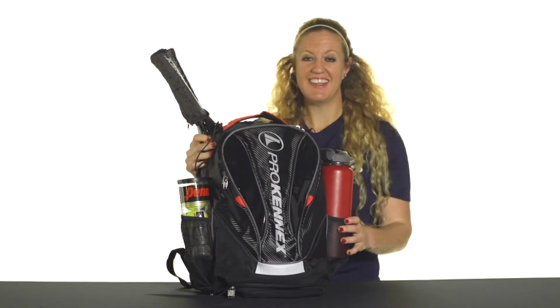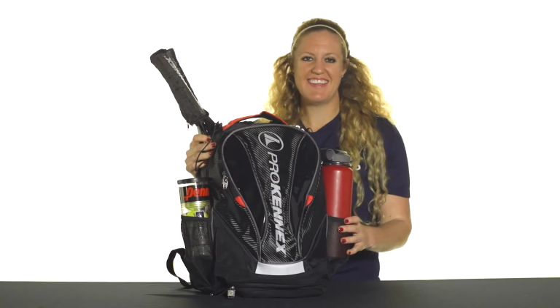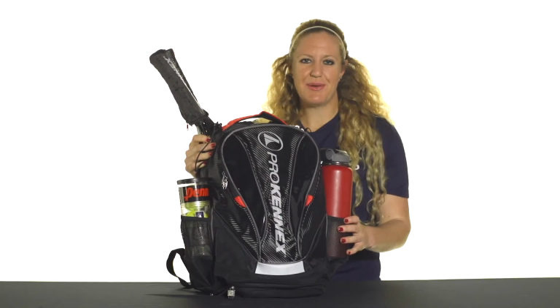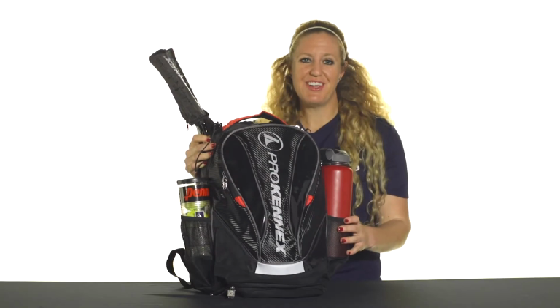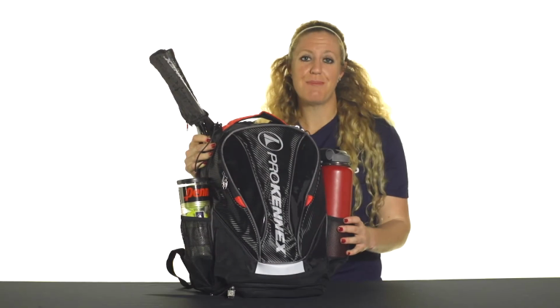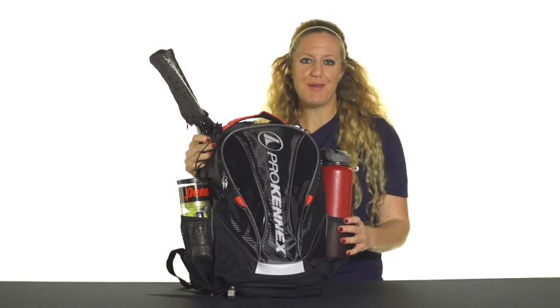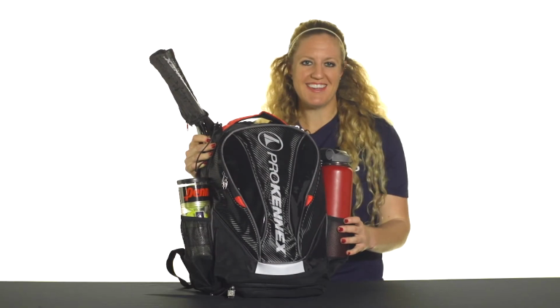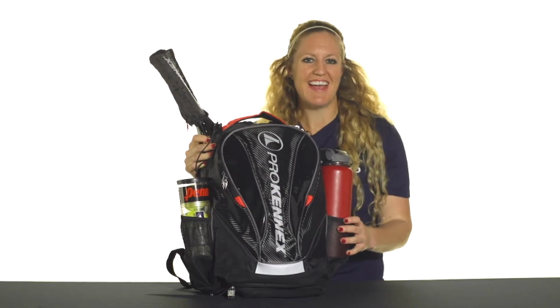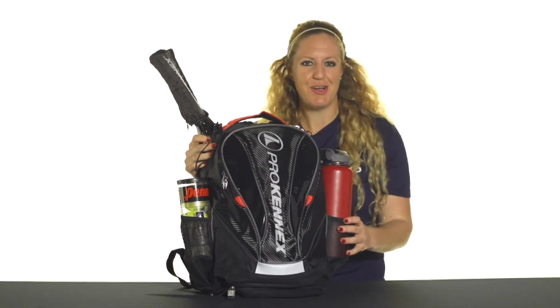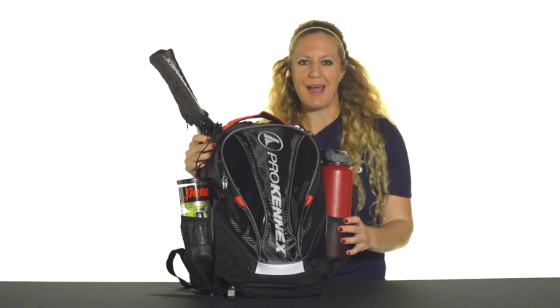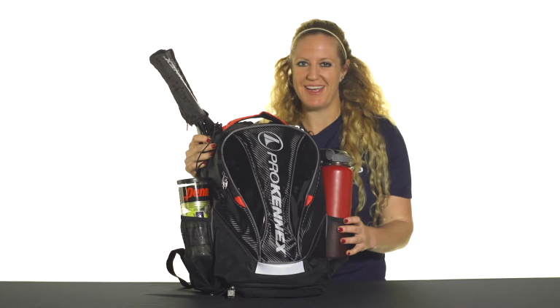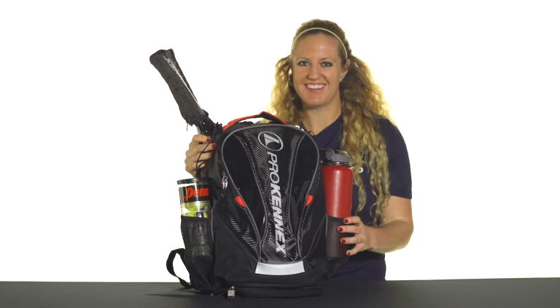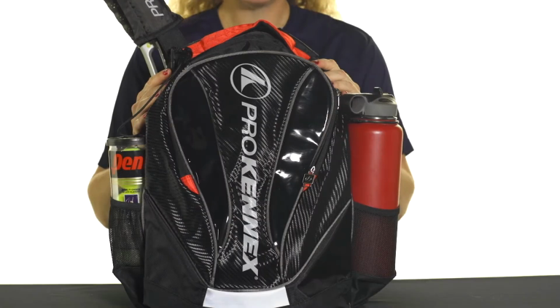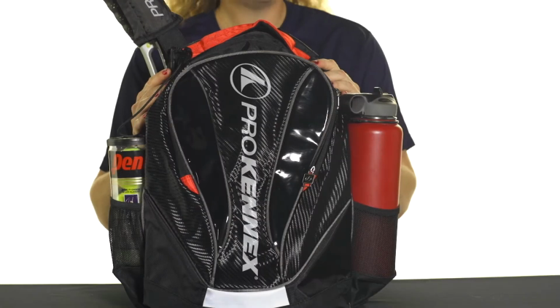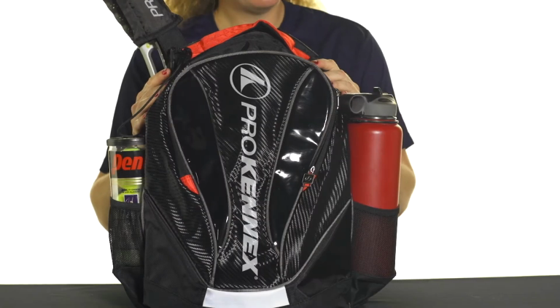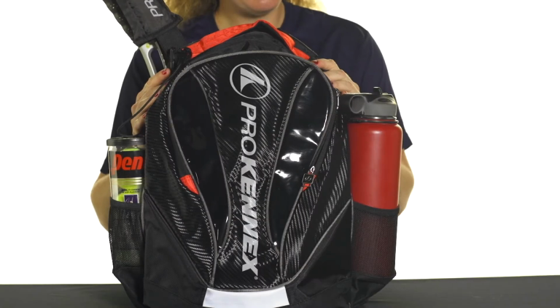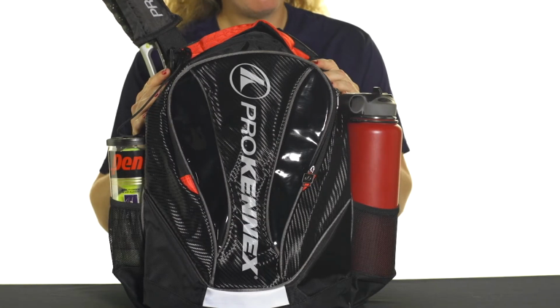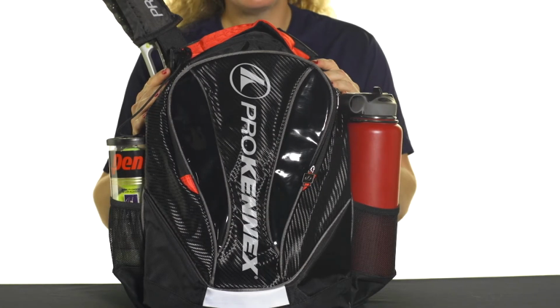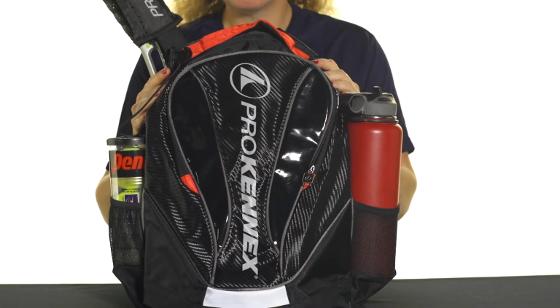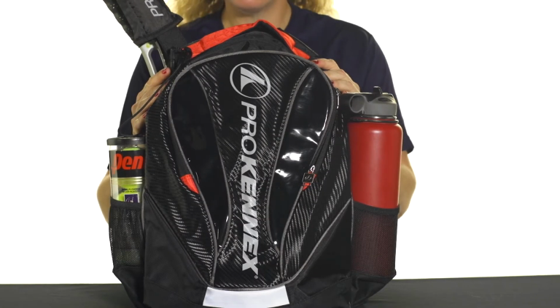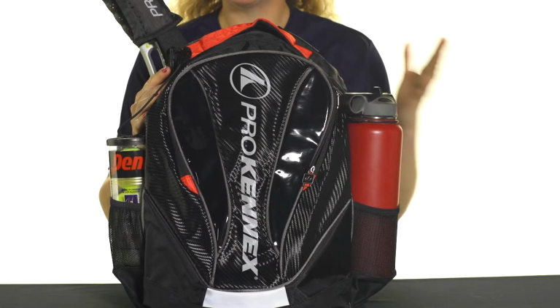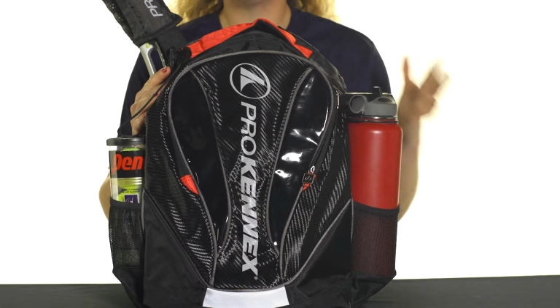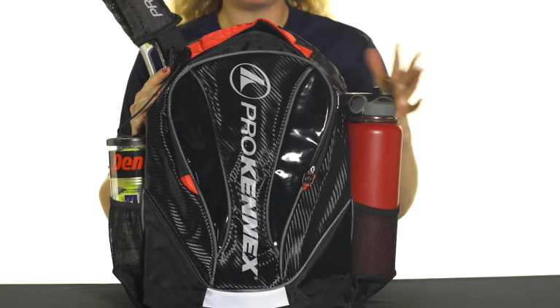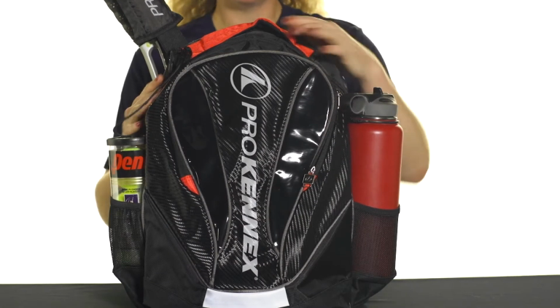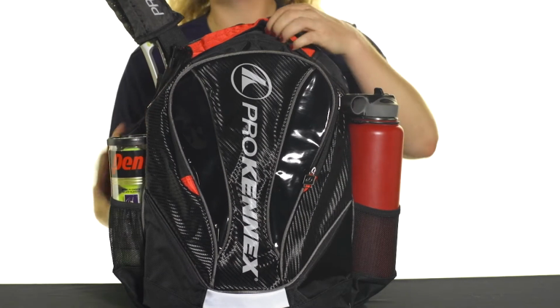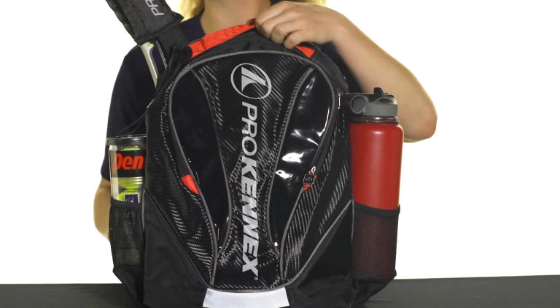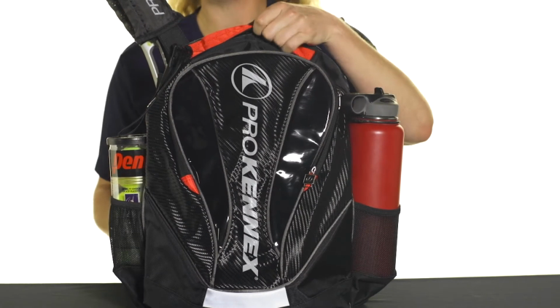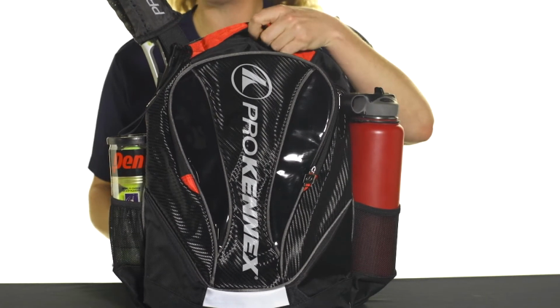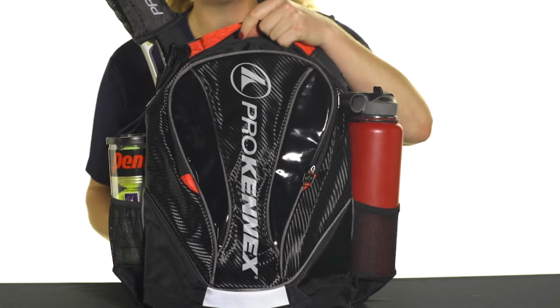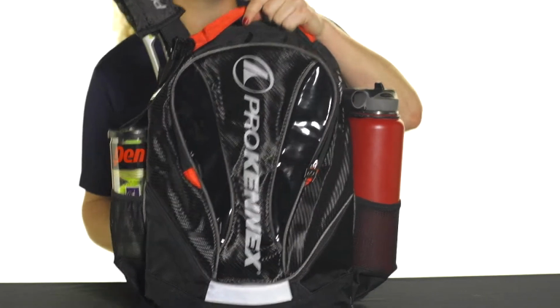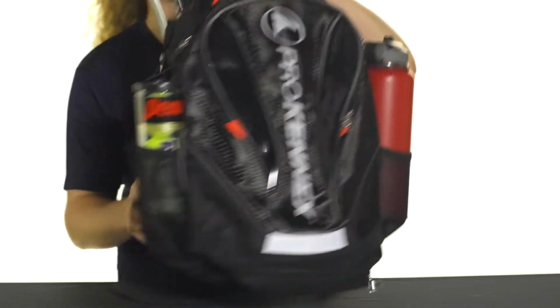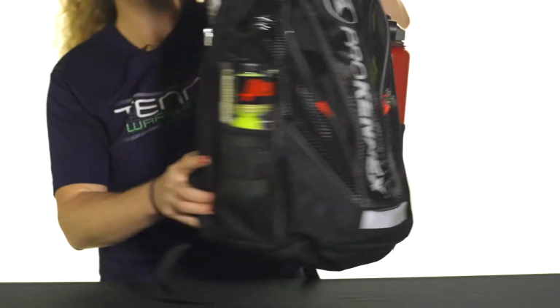Let's take a quick look at the ProKennix Shadow Backpack. Made specifically for the tennis player on the go, this backpack has some great features, so let's take a look.